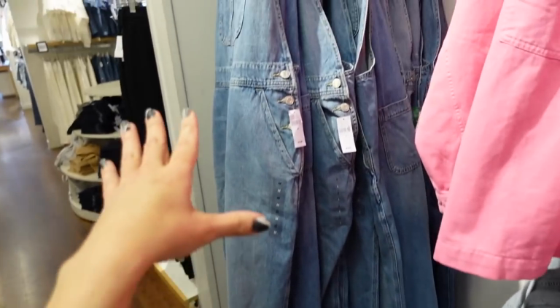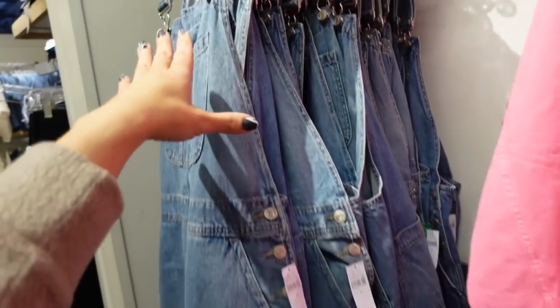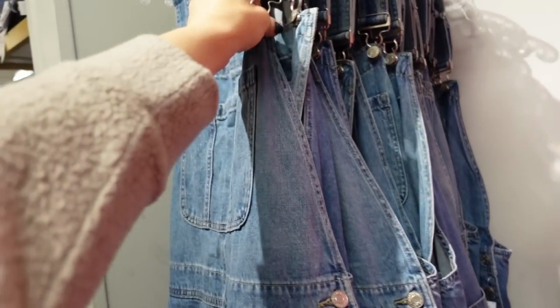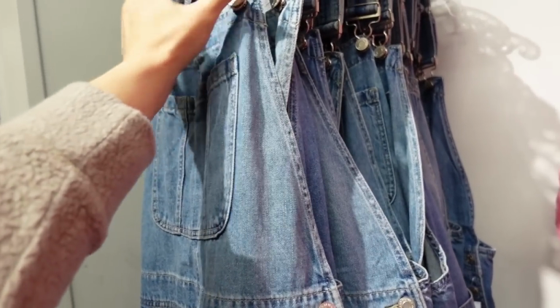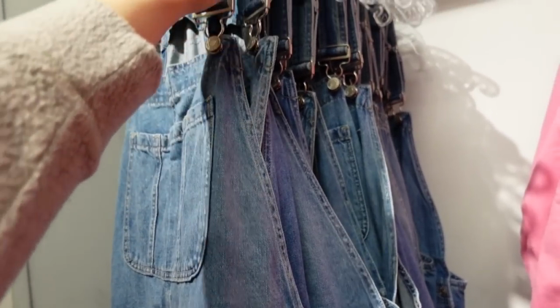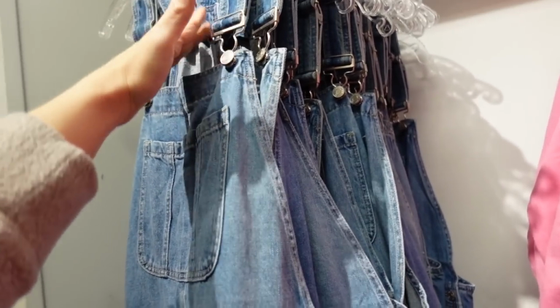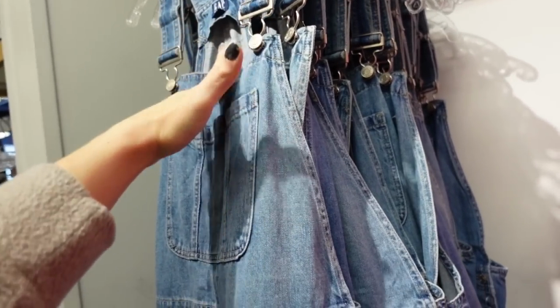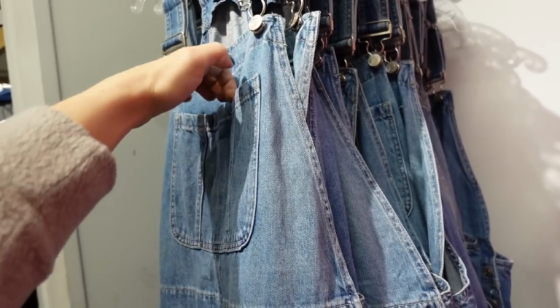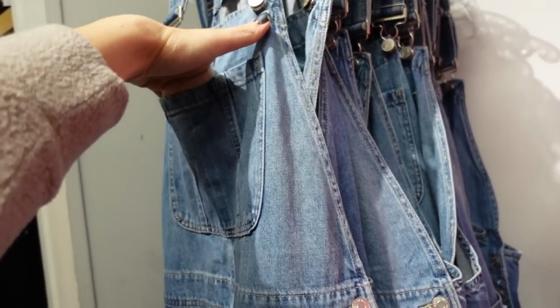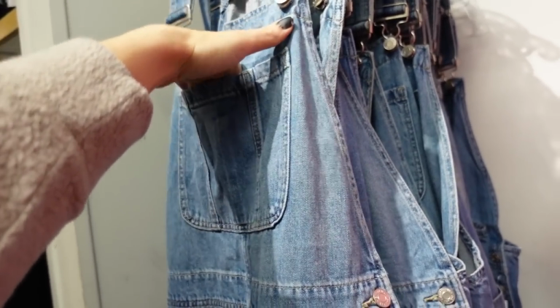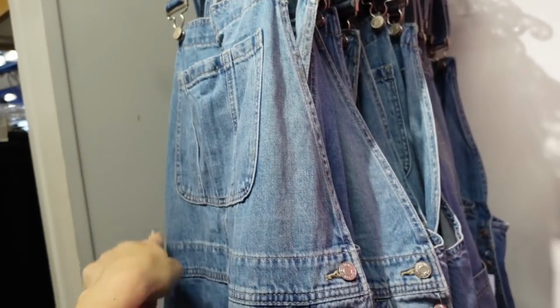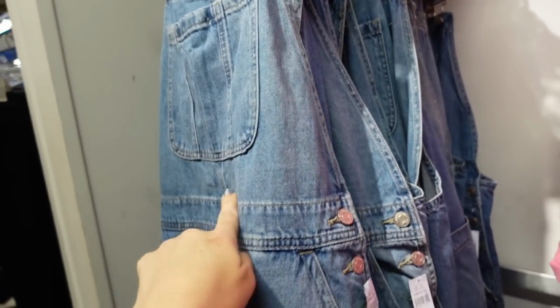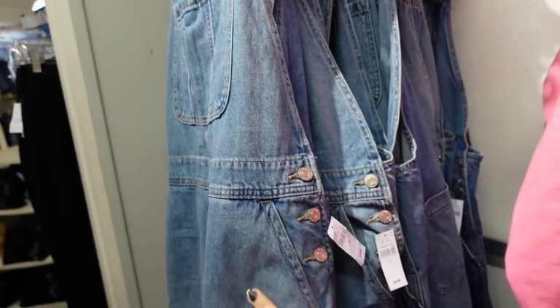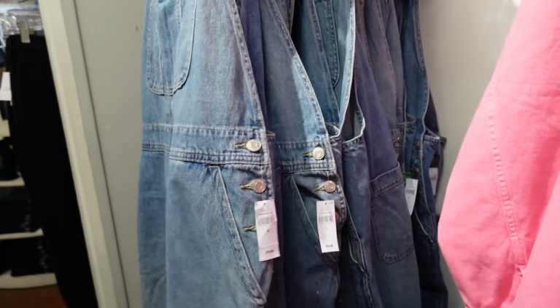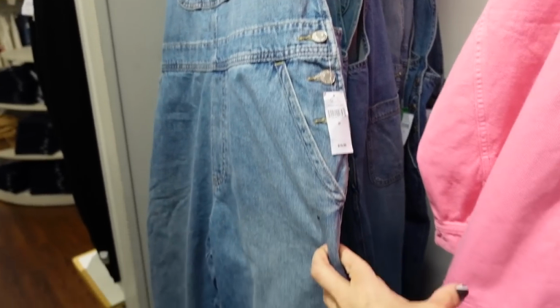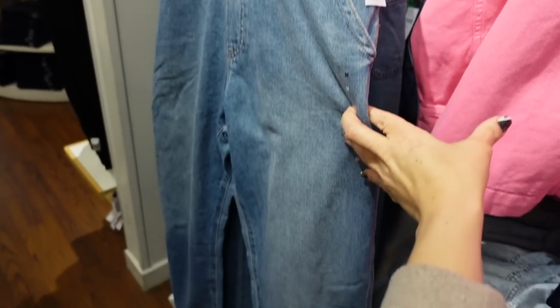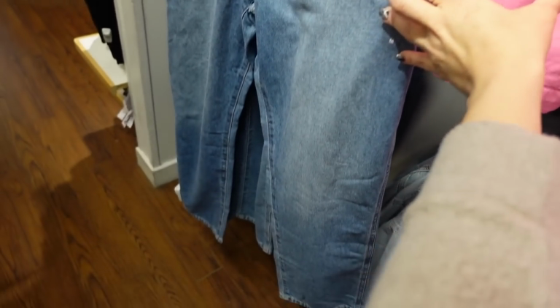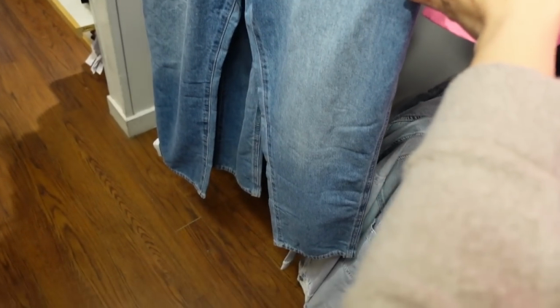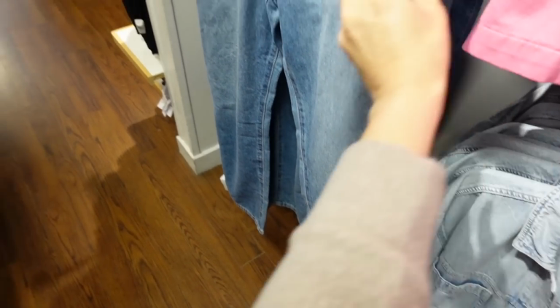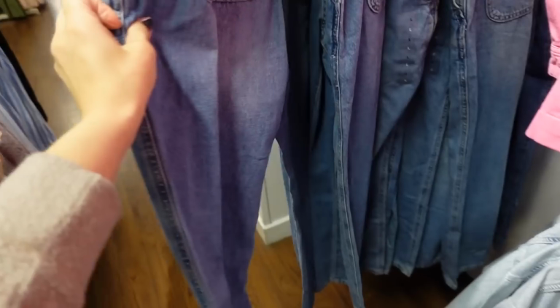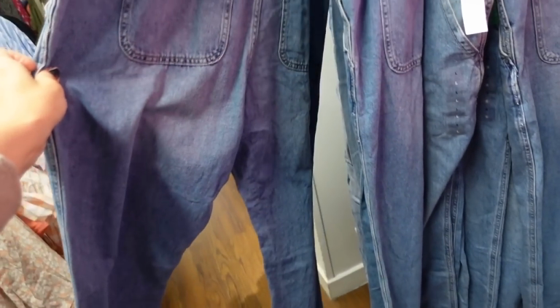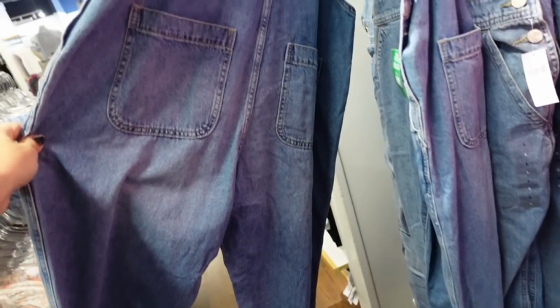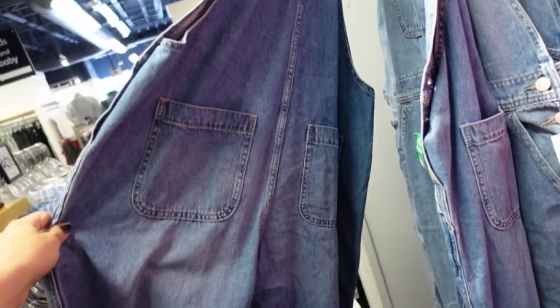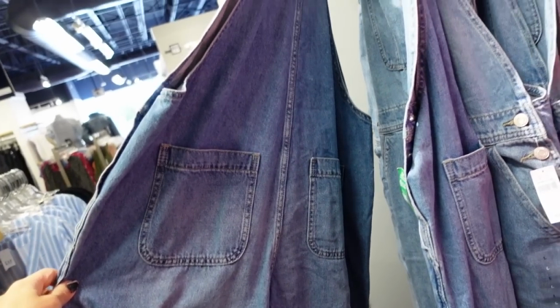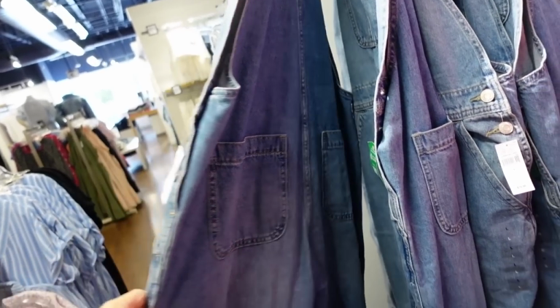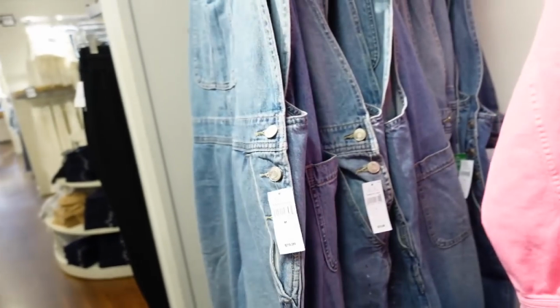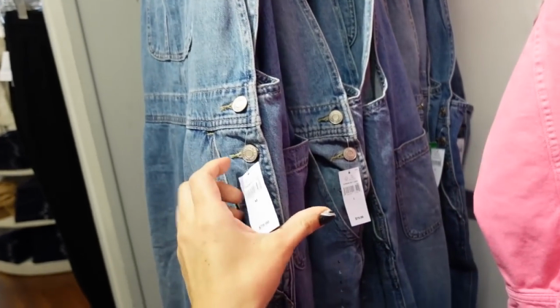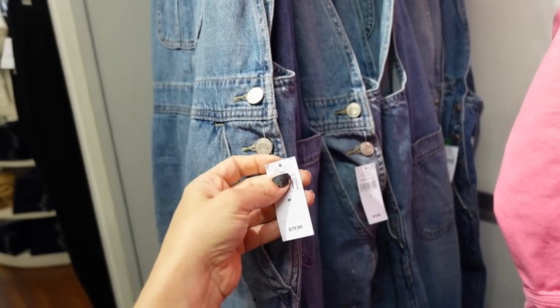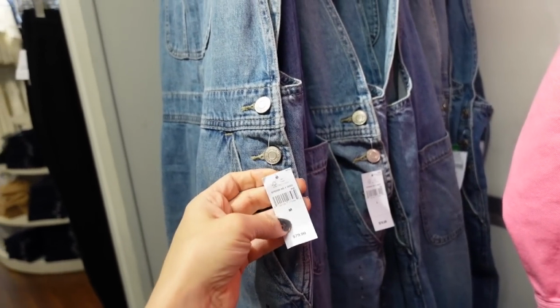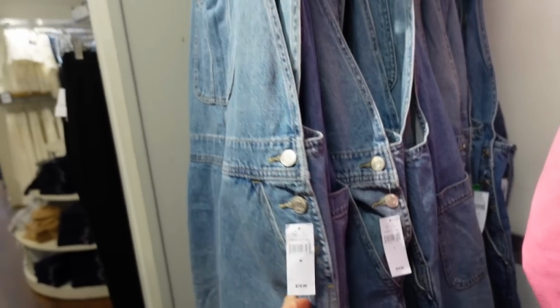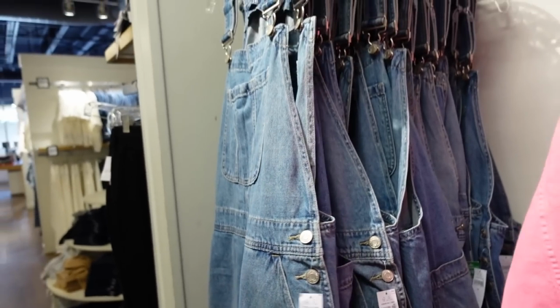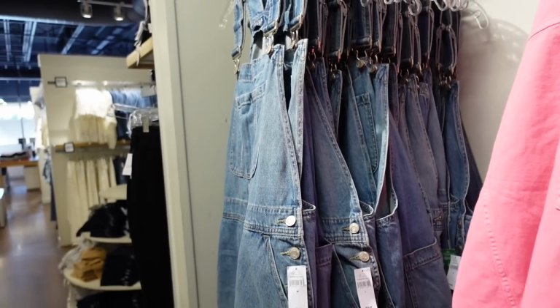Denim overalls are on sale. These have button detail, adjustable straps, square neckline with a big pocket, seam detailing at the waist, straight leg through the bottom, pockets on the back. In this mid-tone they're regularly $79.99.